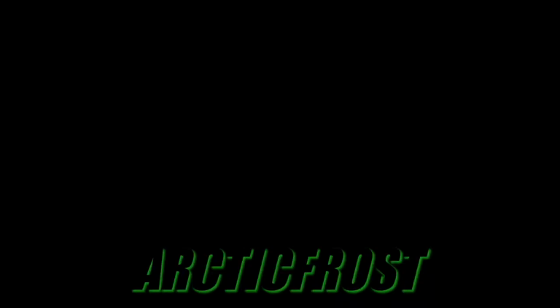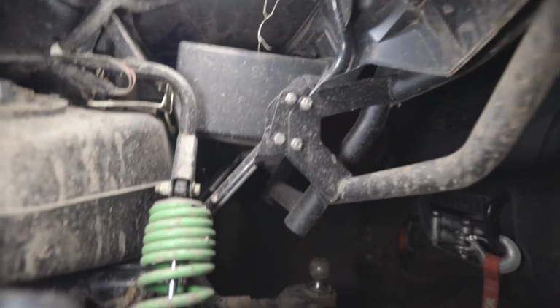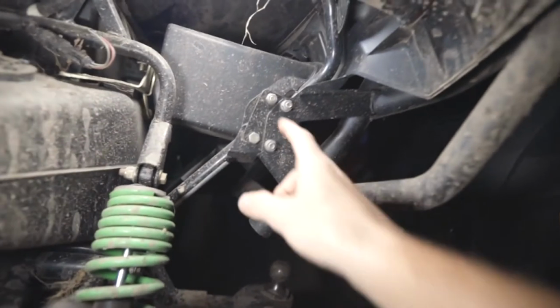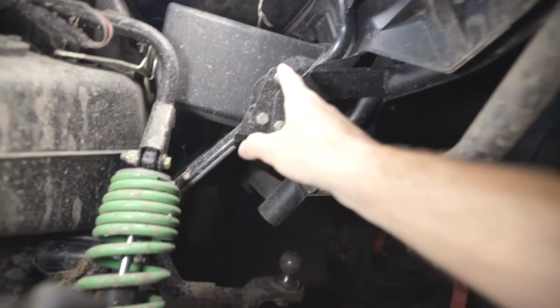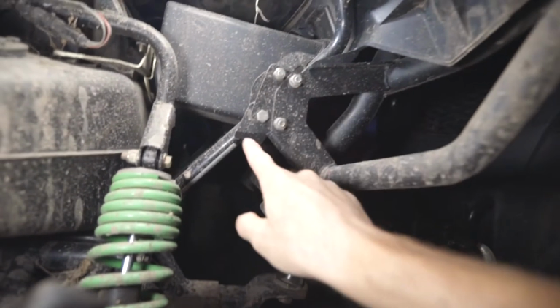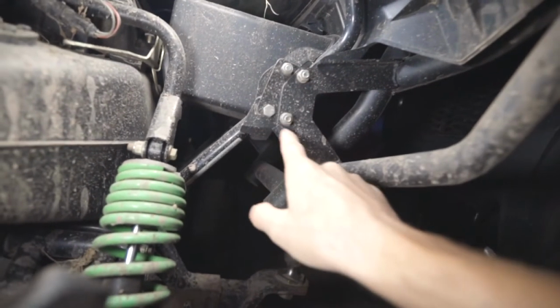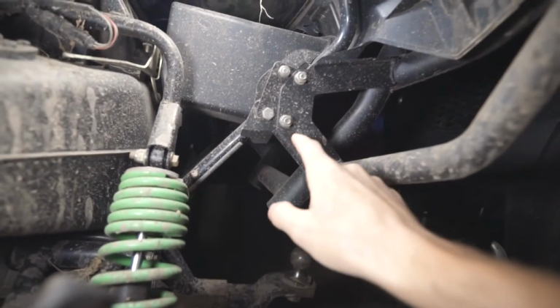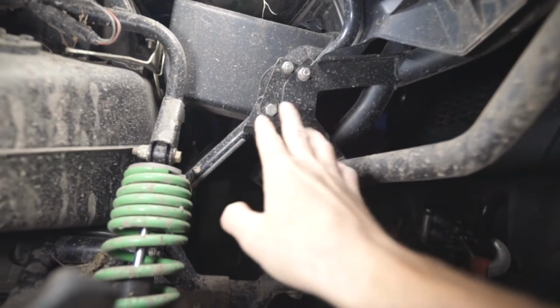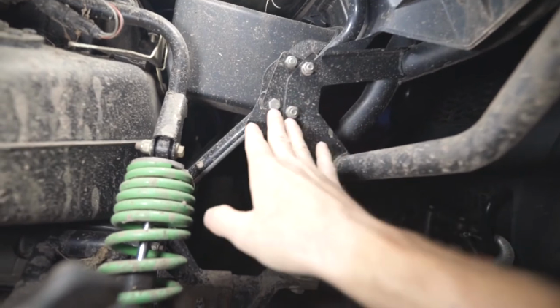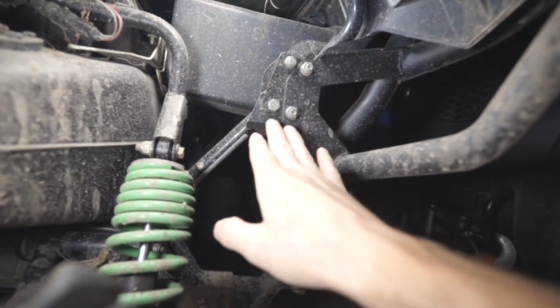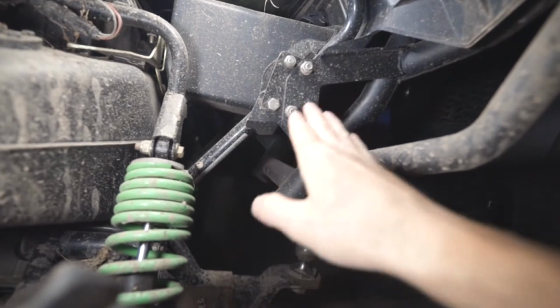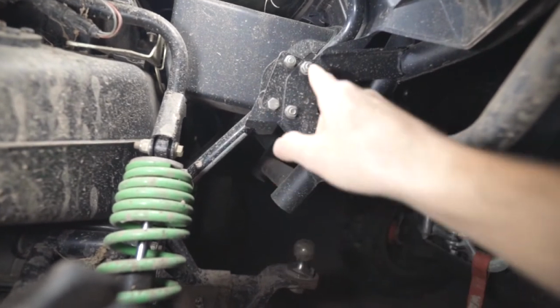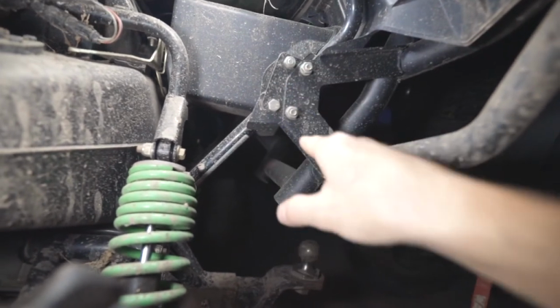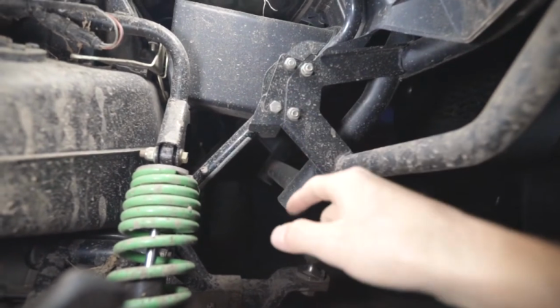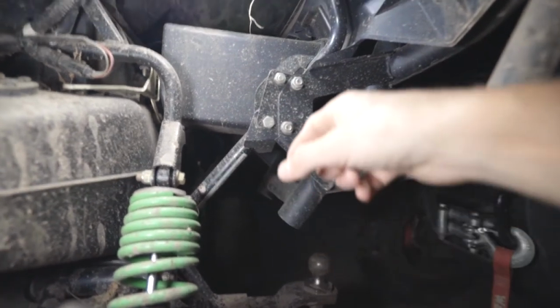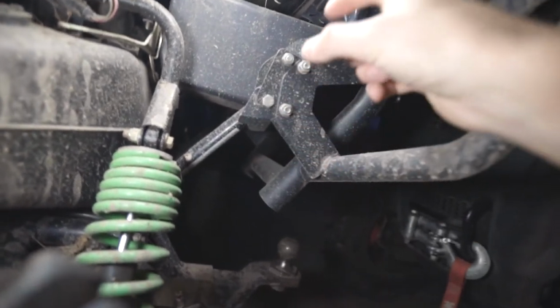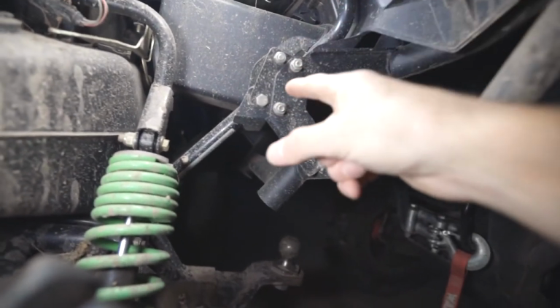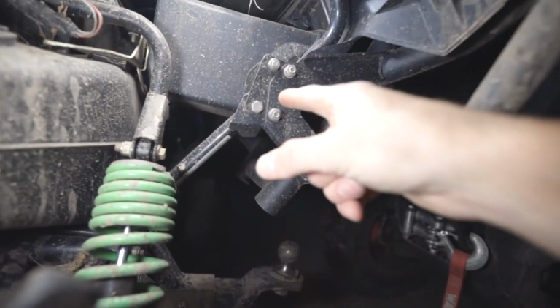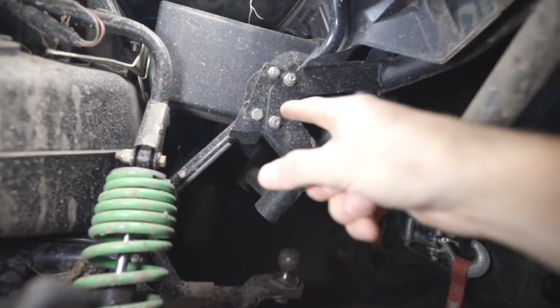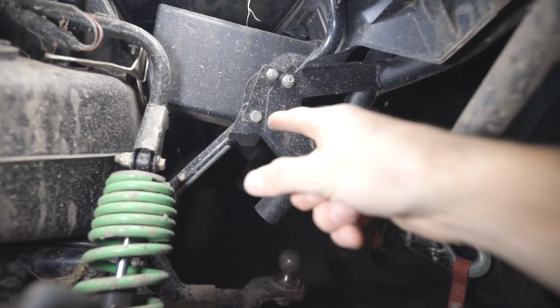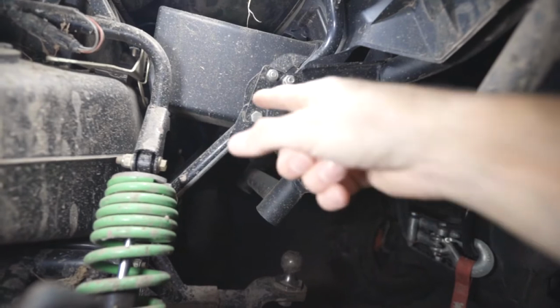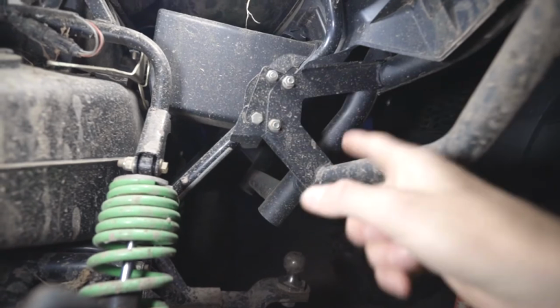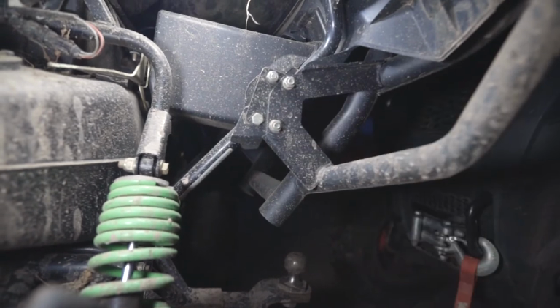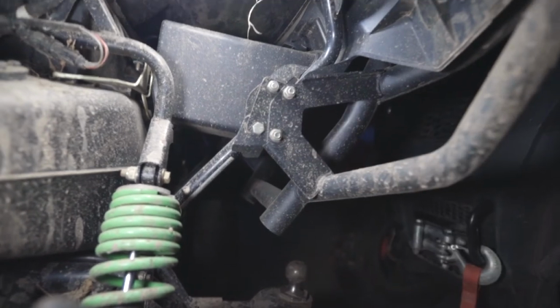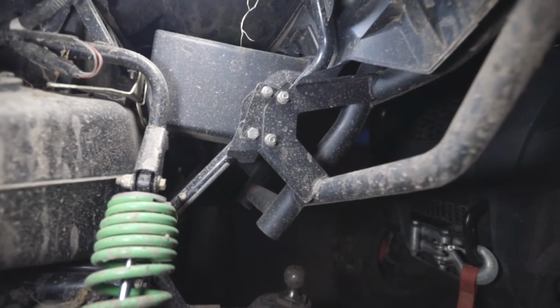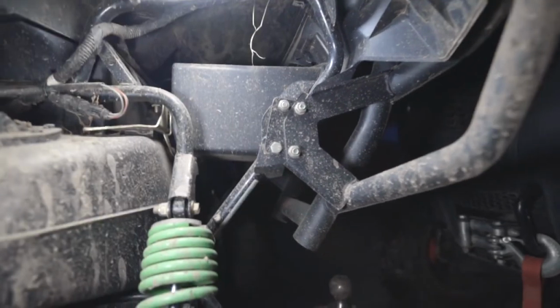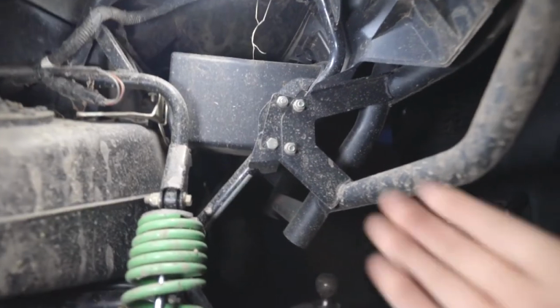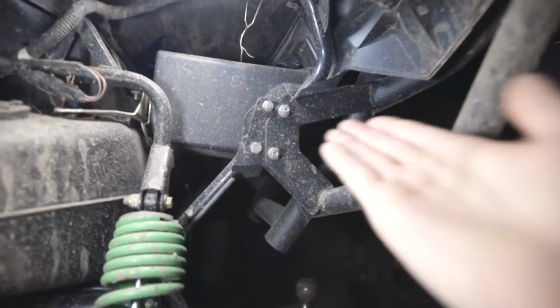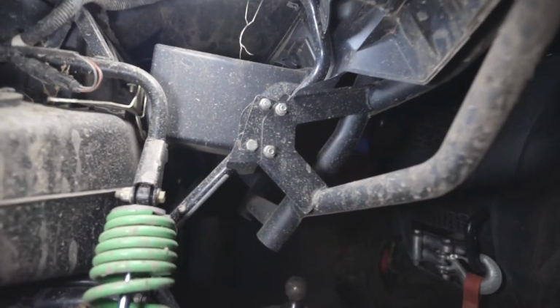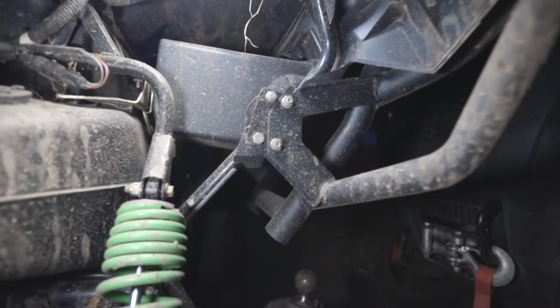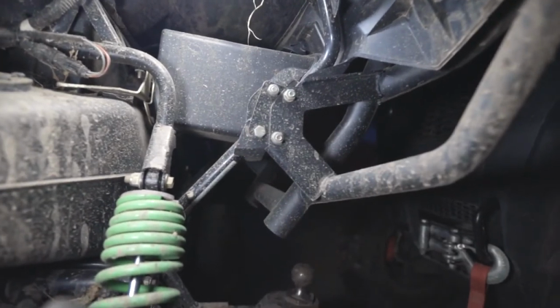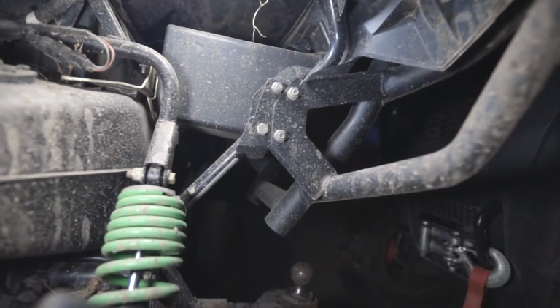So there's the little bracket right there. It's got the four holes, four bolts. It goes into the existing bolt holes for the rear bumper, and then that just spaces it off just like that.